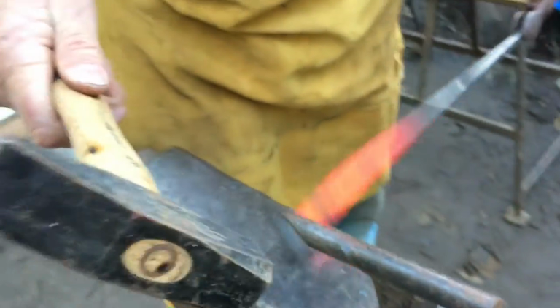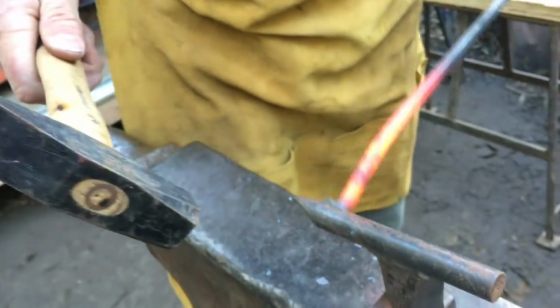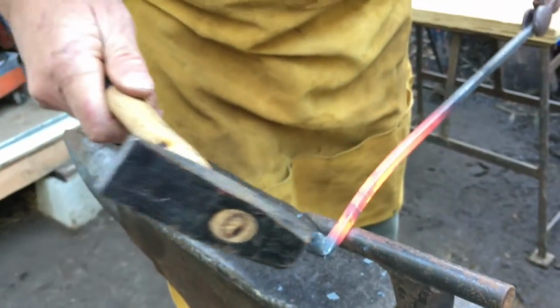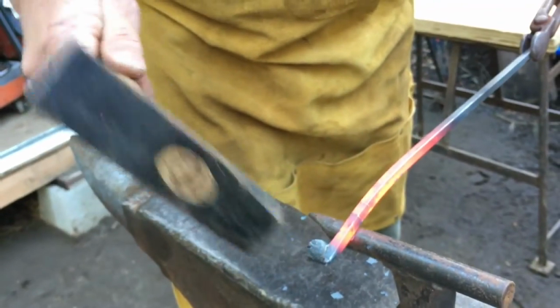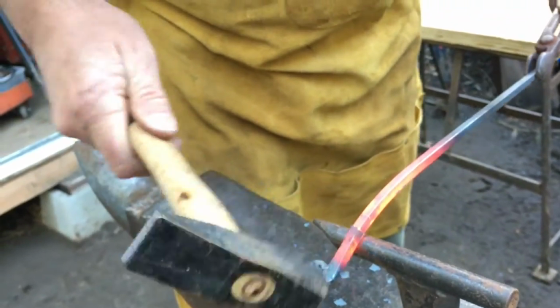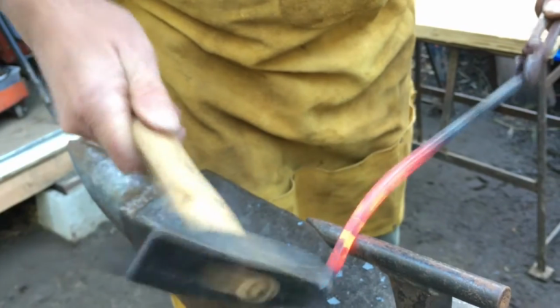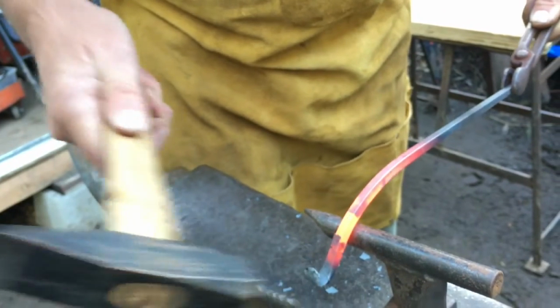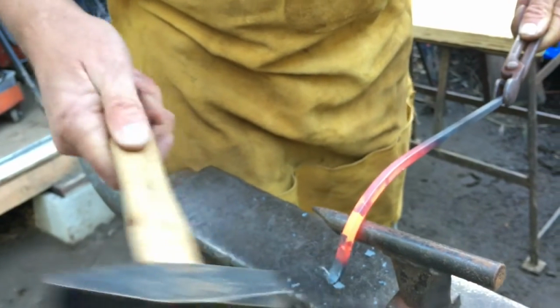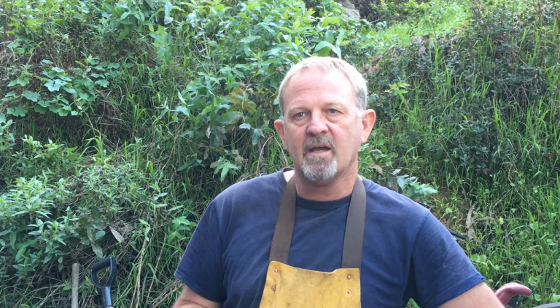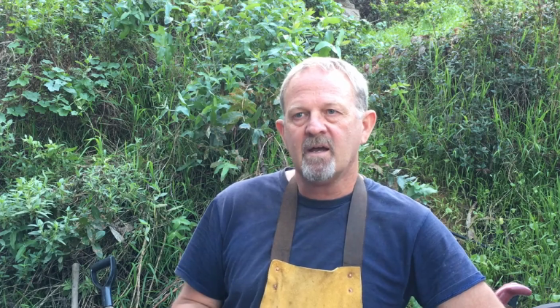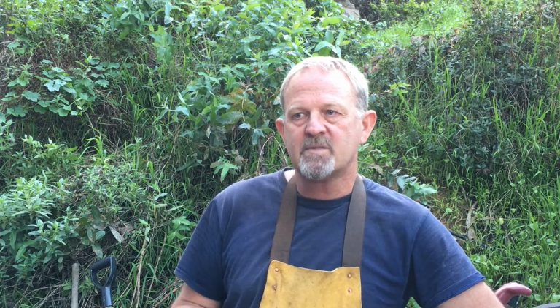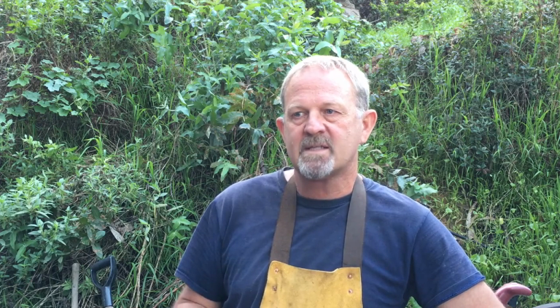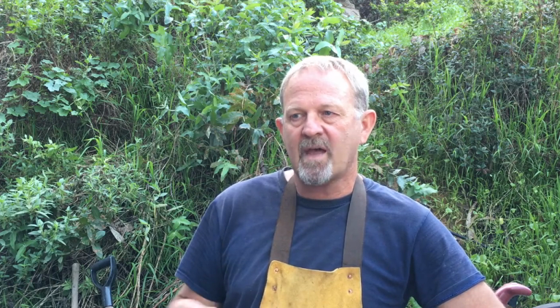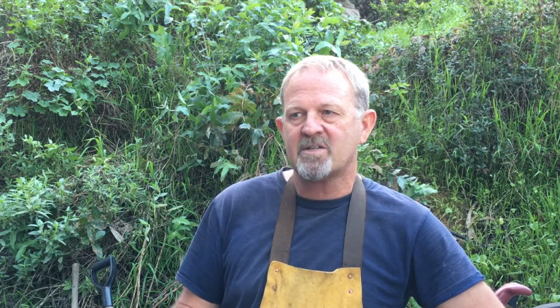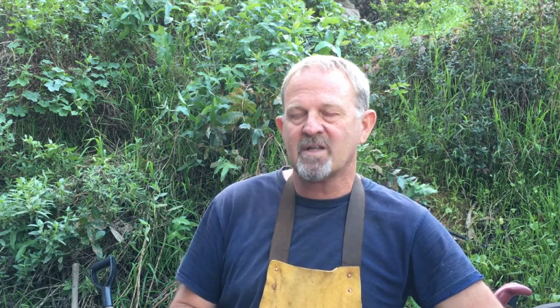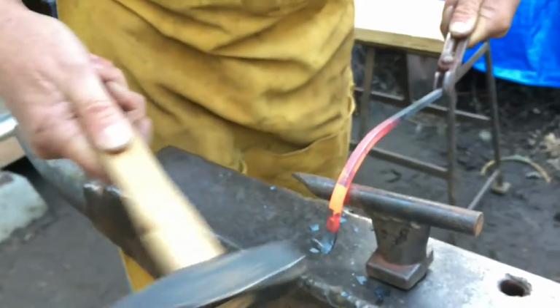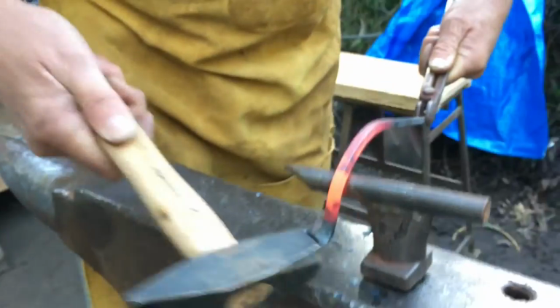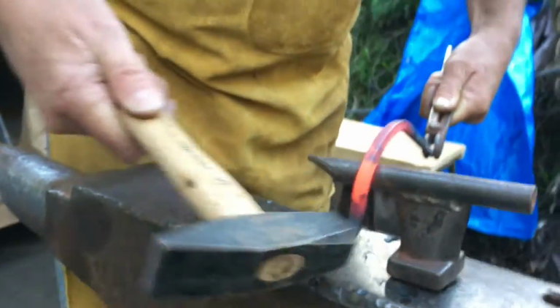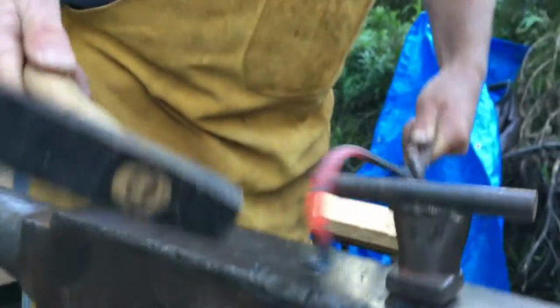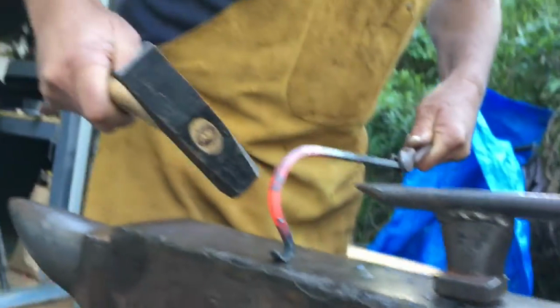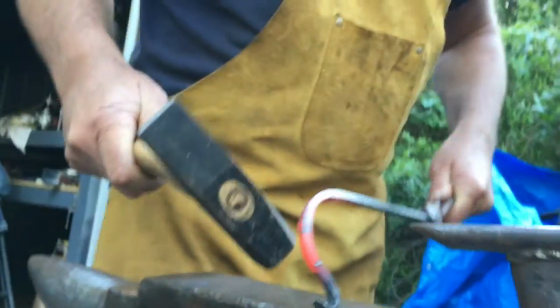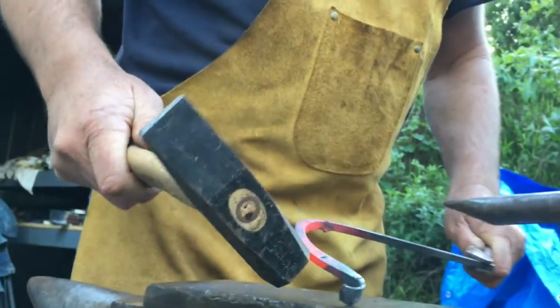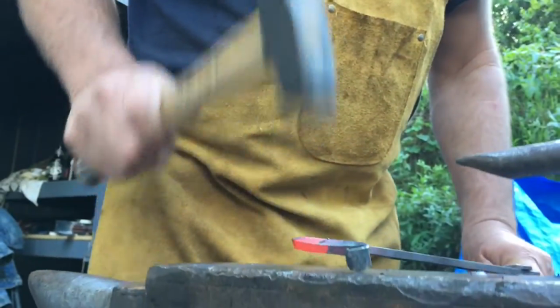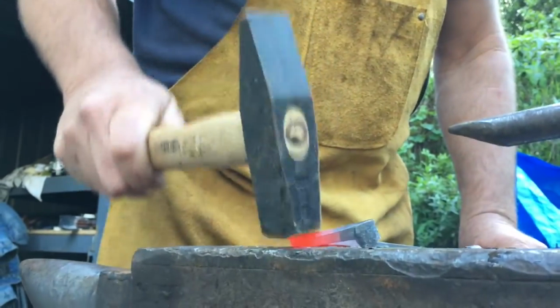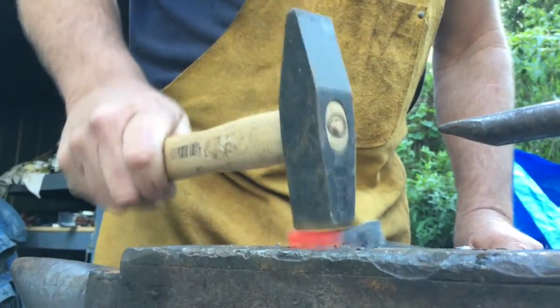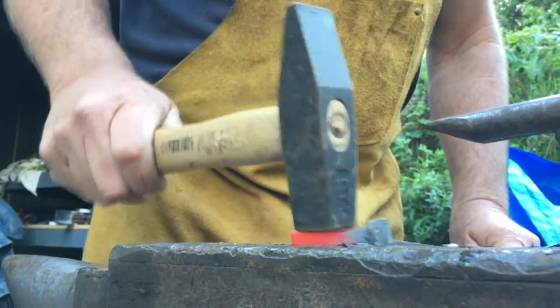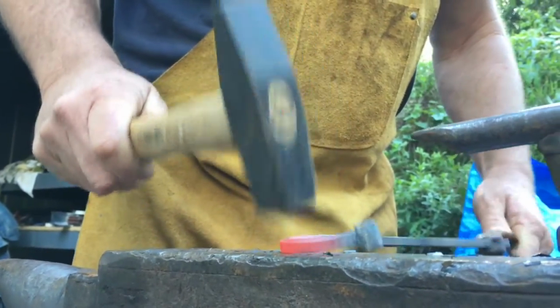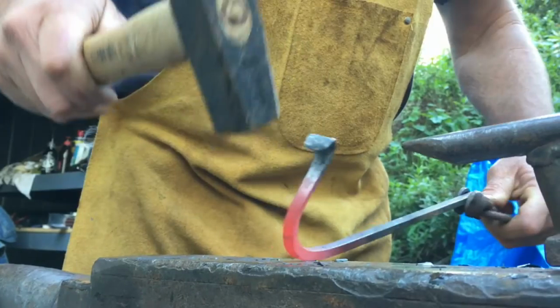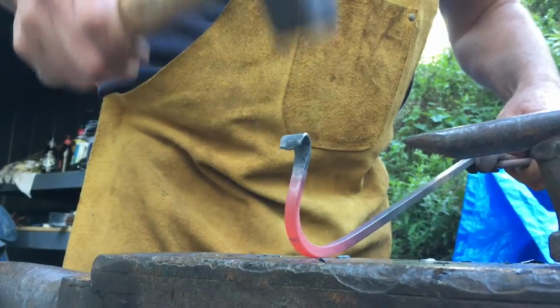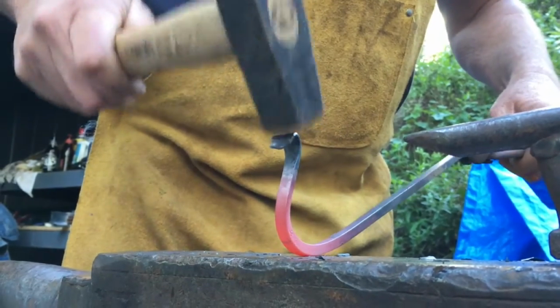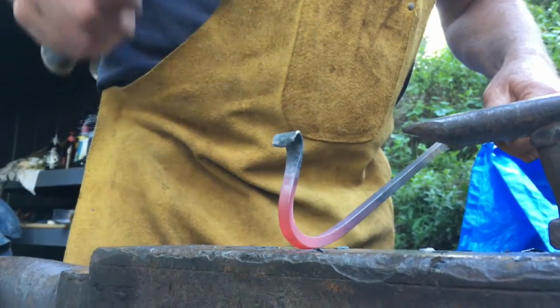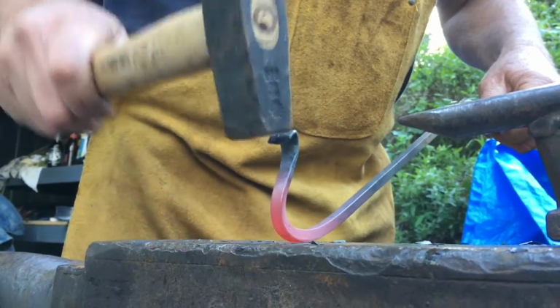This is where it gets difficult, because I'm trying to shape one area of this piece without destroying the other areas. When the whole piece of metal is soft, it's really a trick to know where to hit it without causing more problems than you fixed.